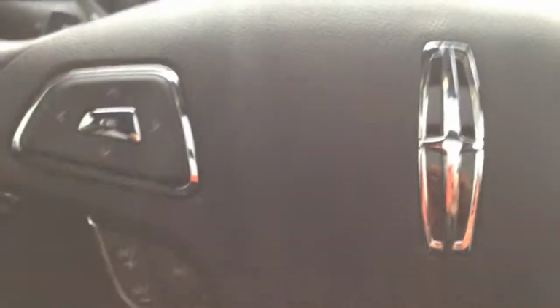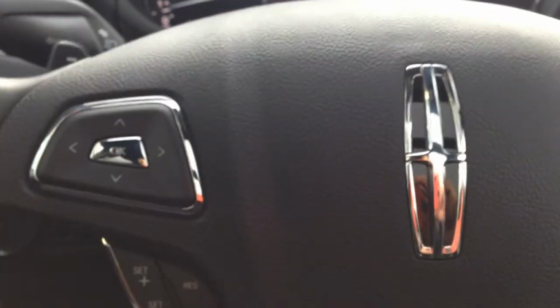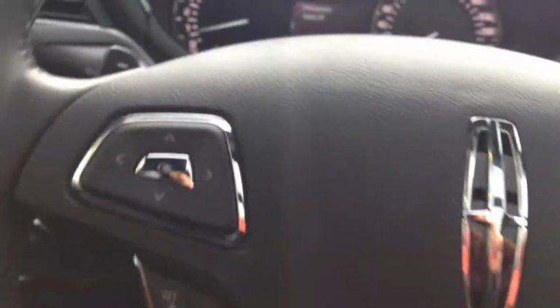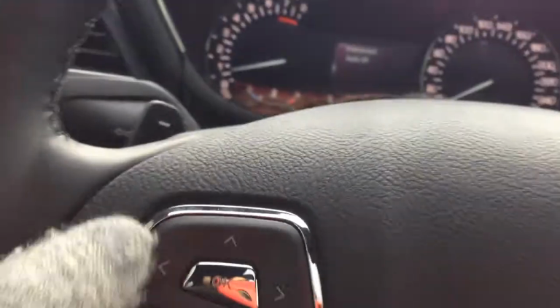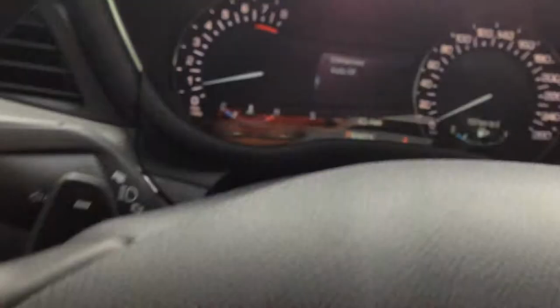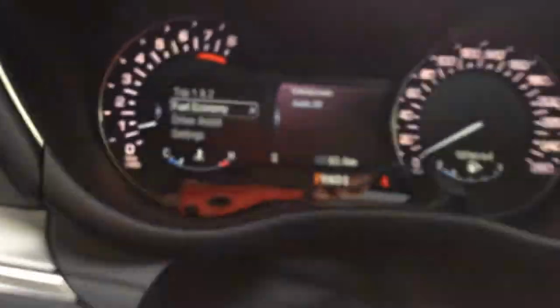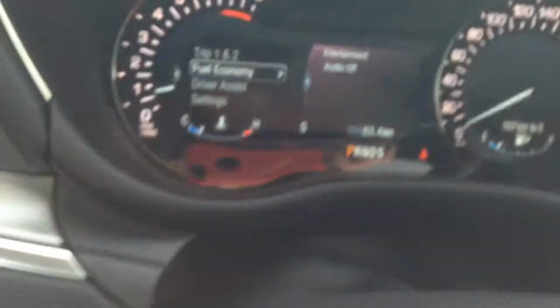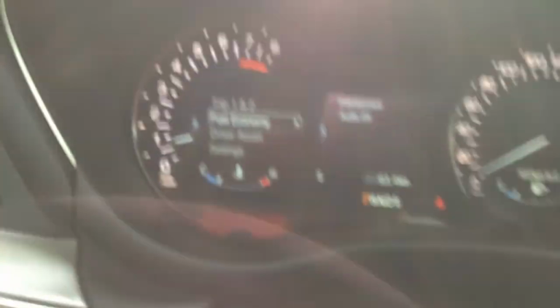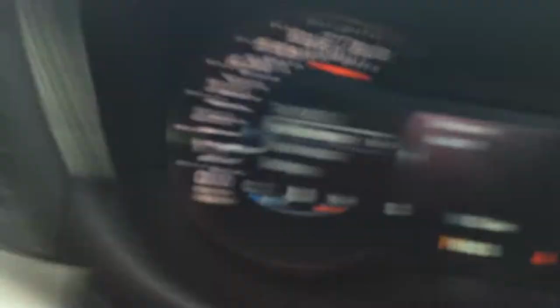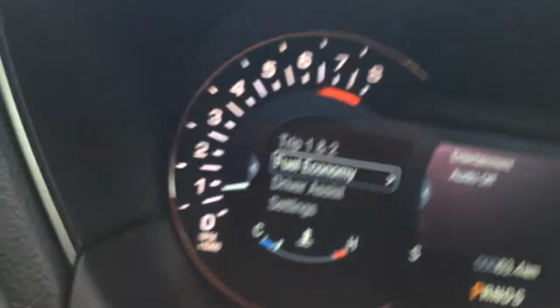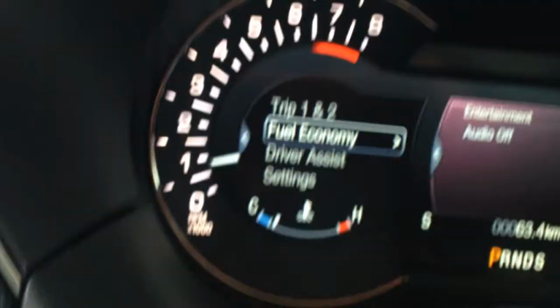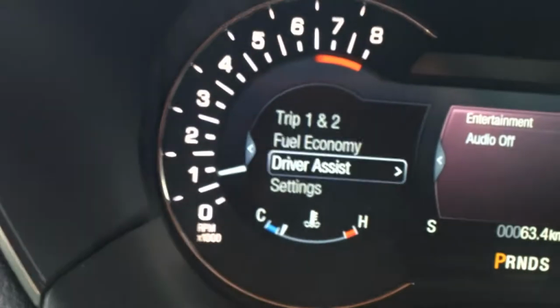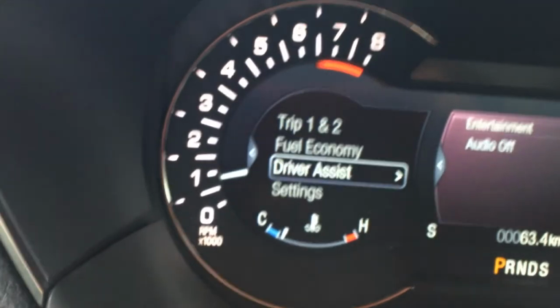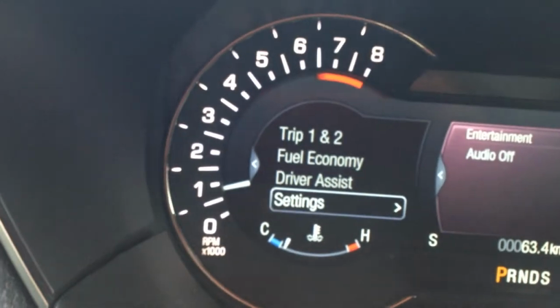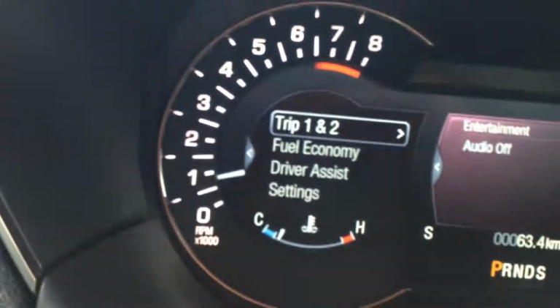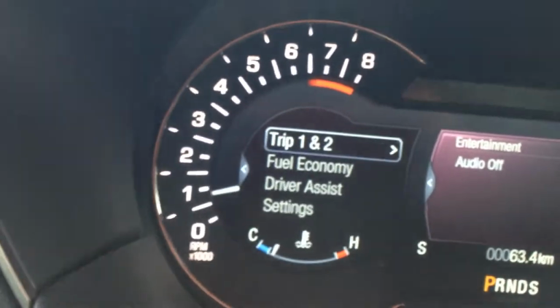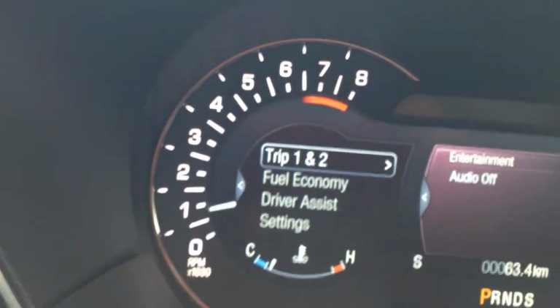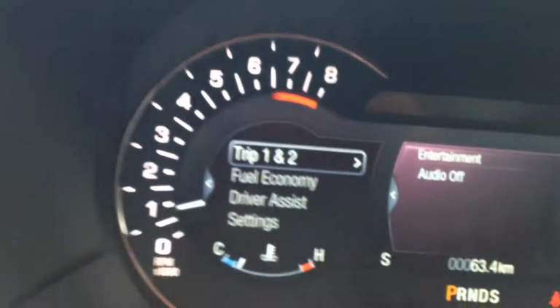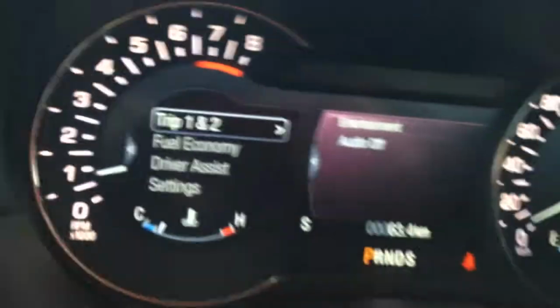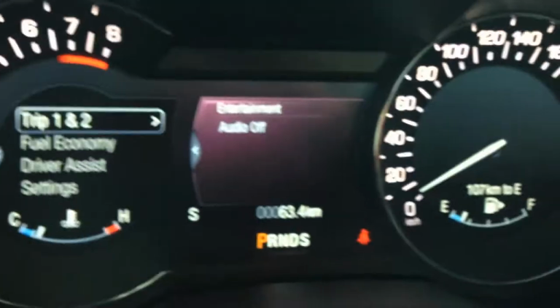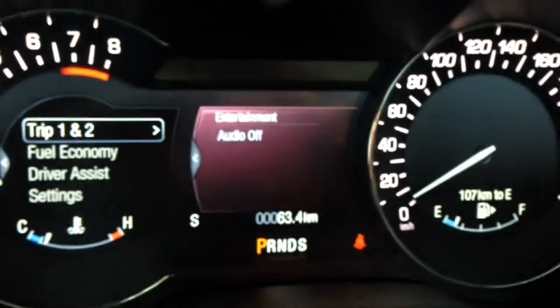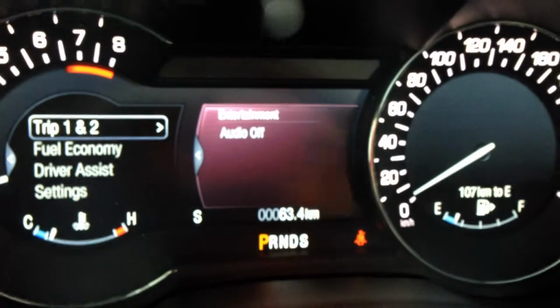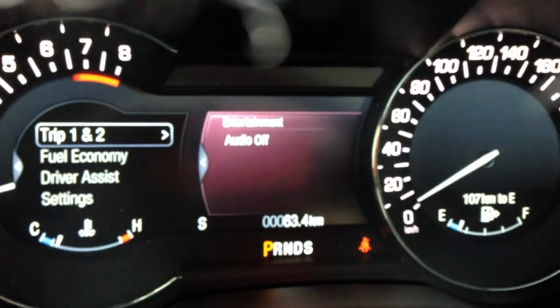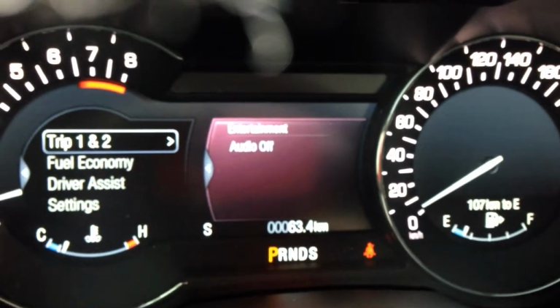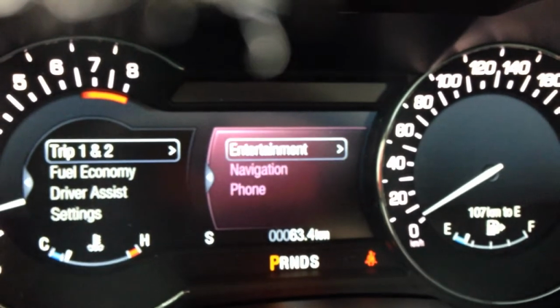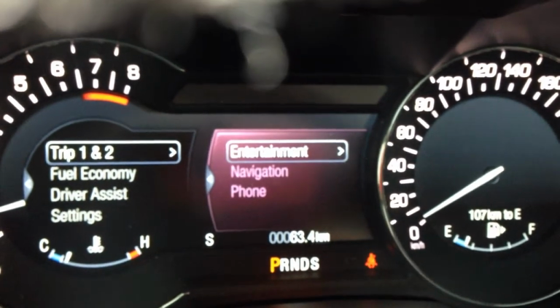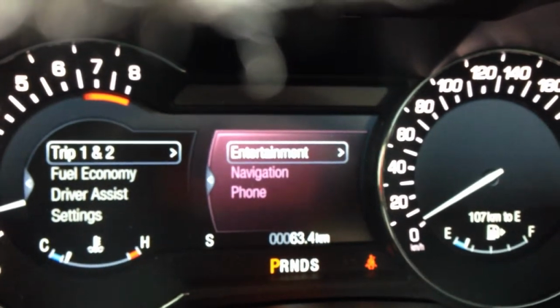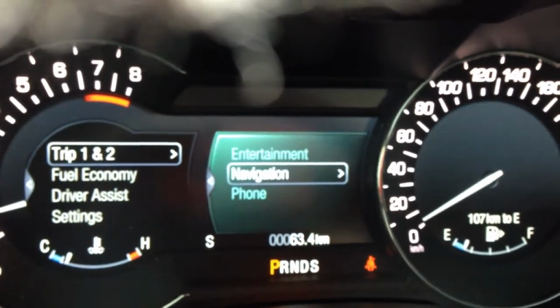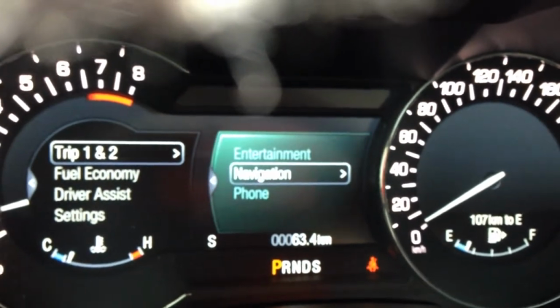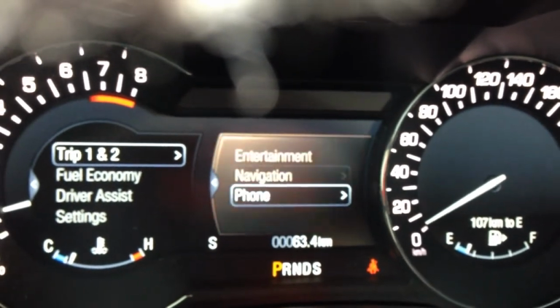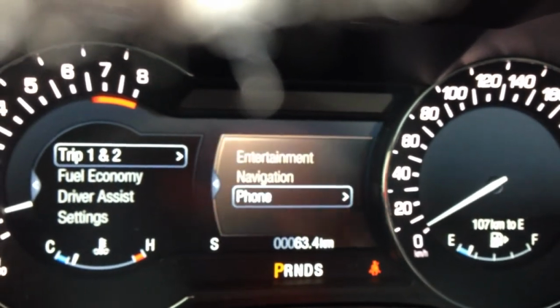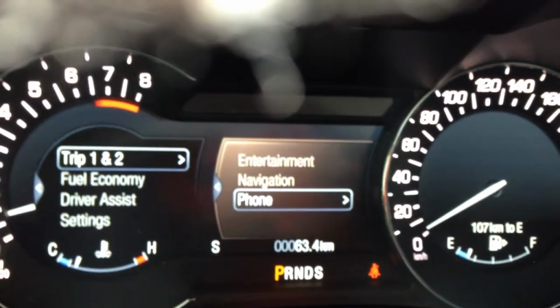Right at the touch of a finger. Over here you have your settings where you can go through your fuel economy, driver assist, any other settings you may need, your trip, etc. And on the right hand side, your audio, entertainment, navigation, and your phone.